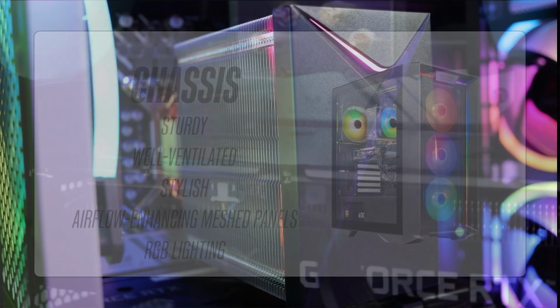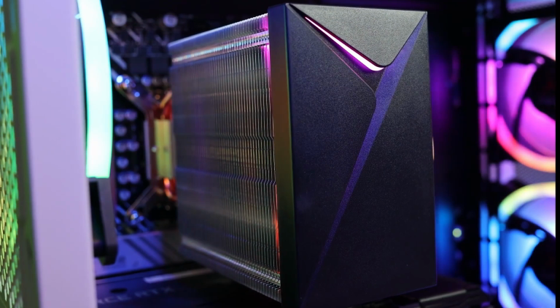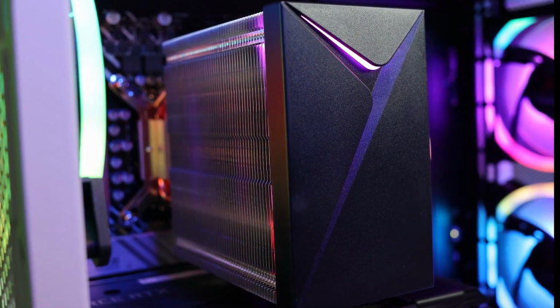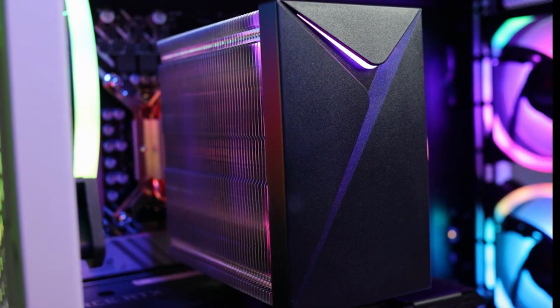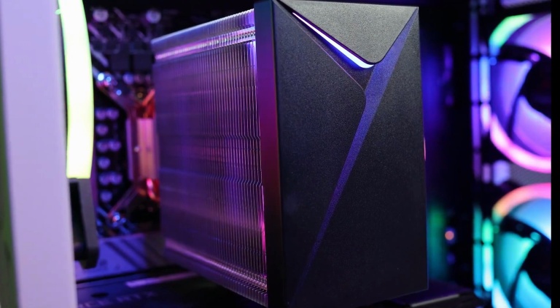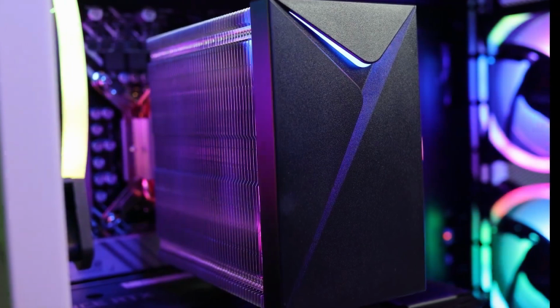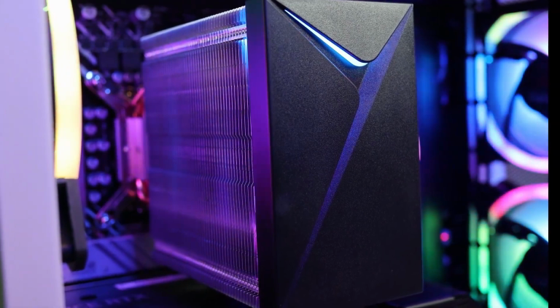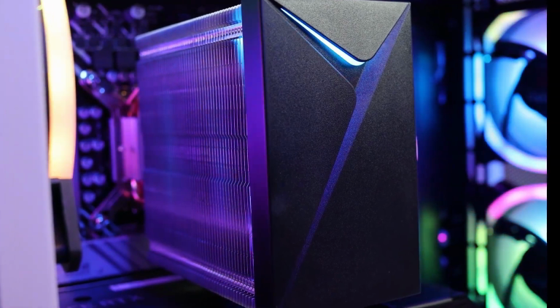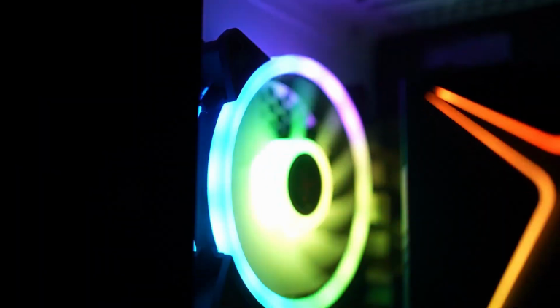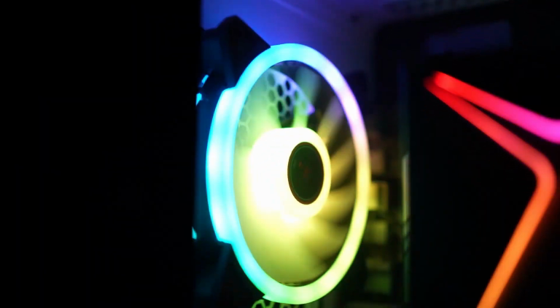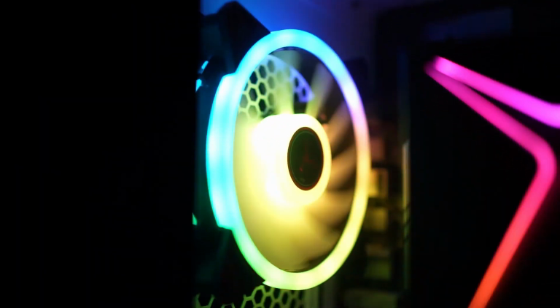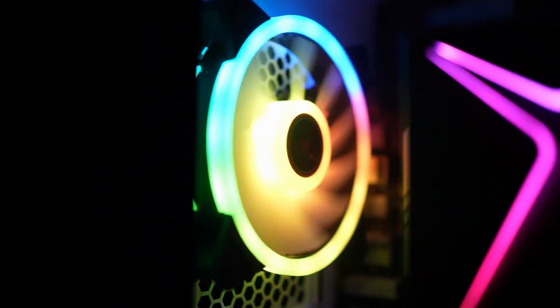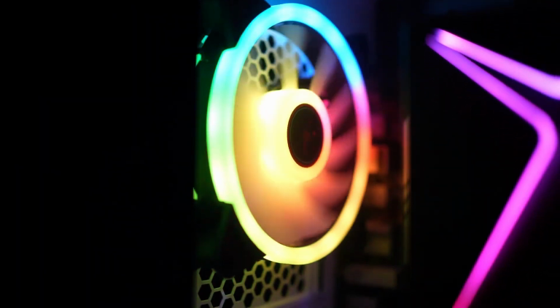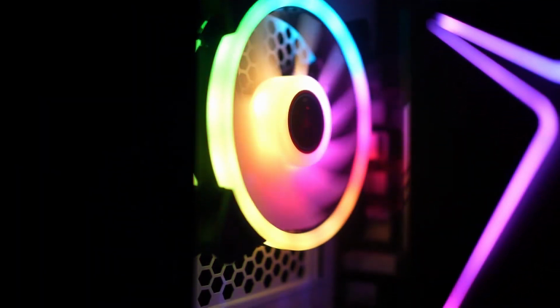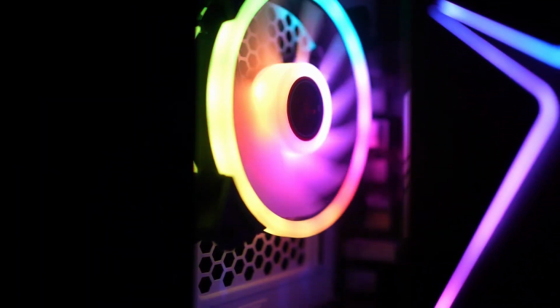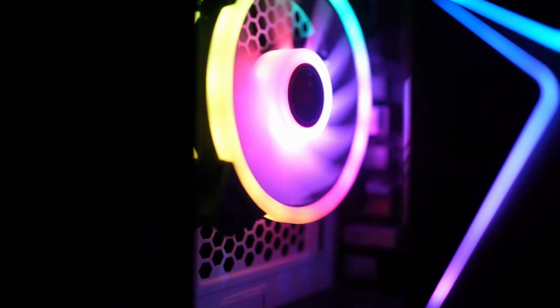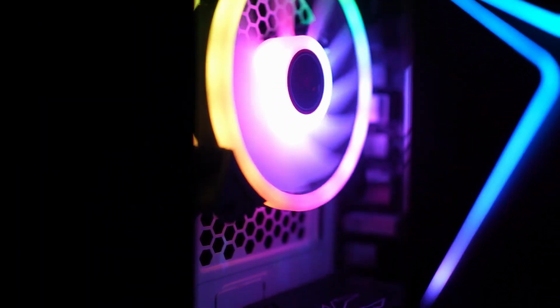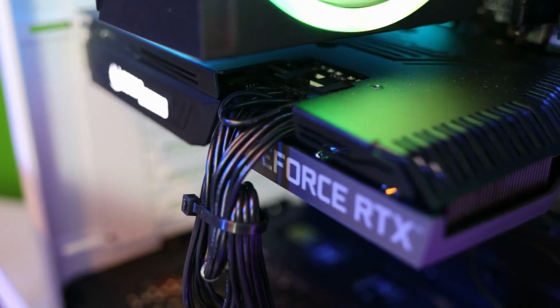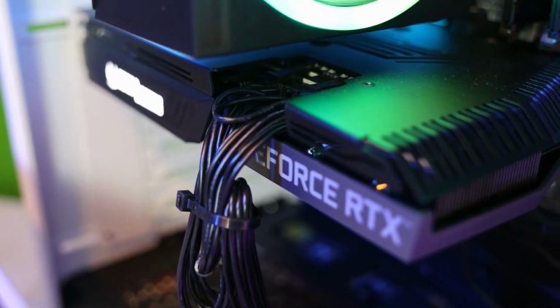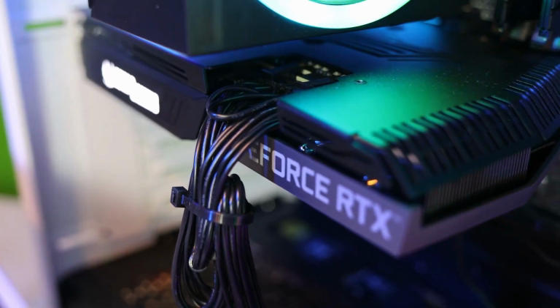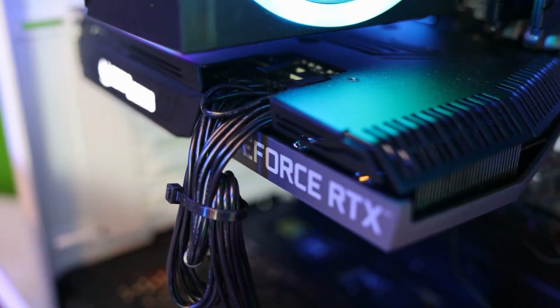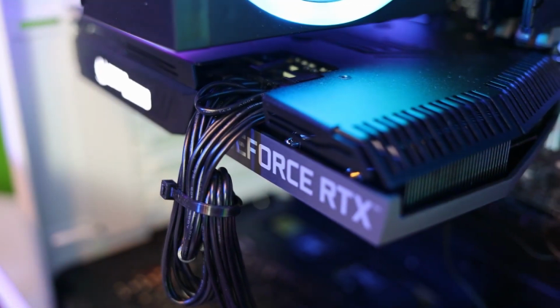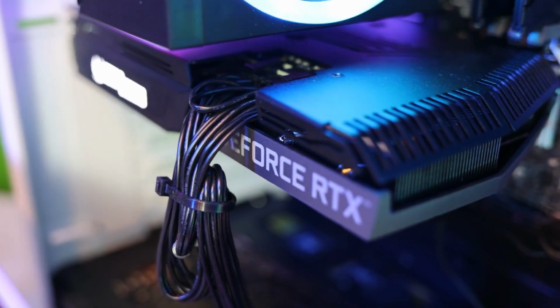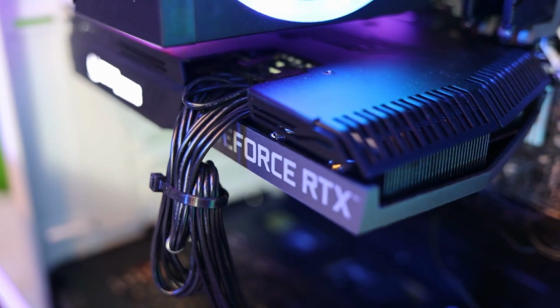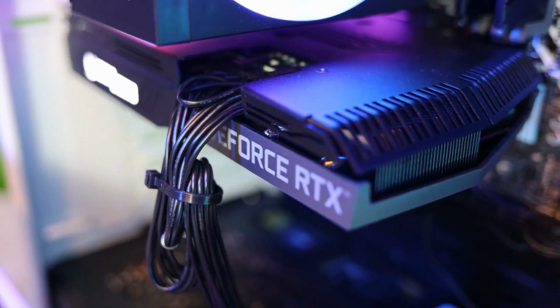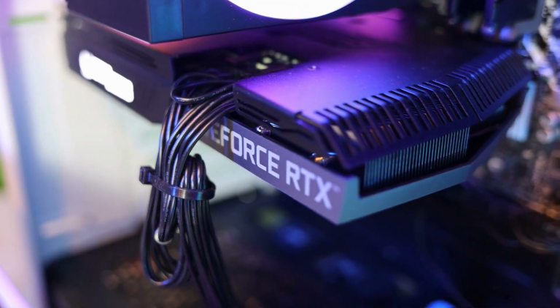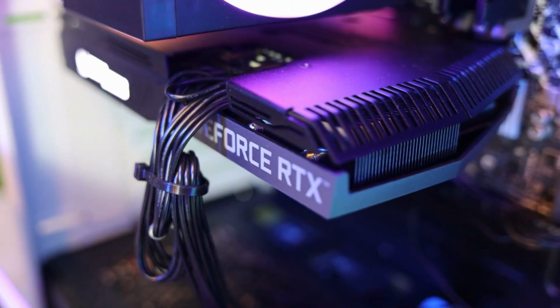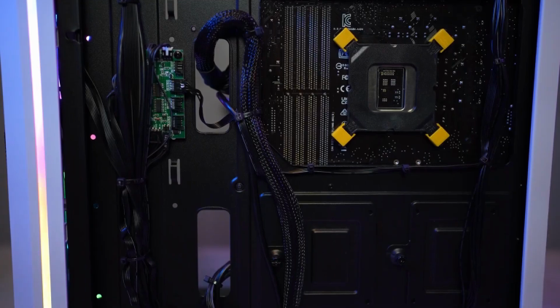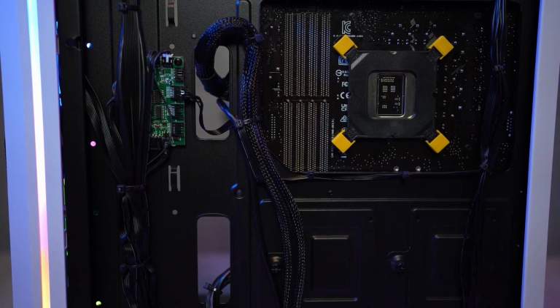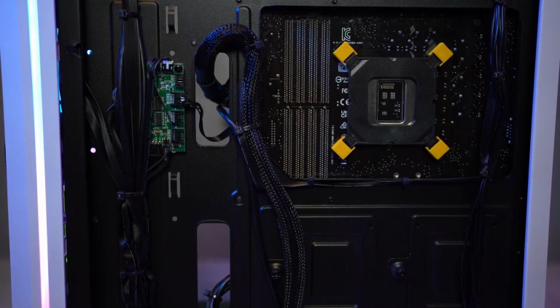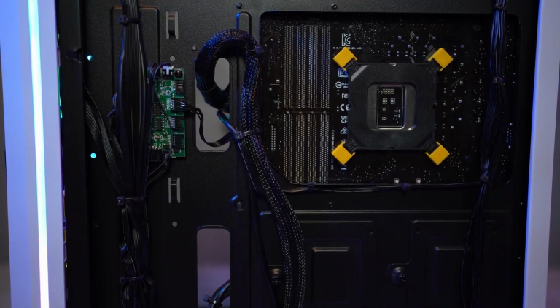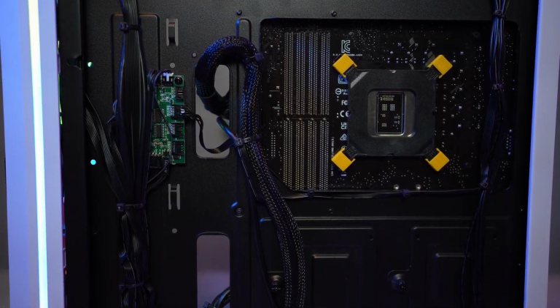Plus, Skytech PCs are assembled by experts, so you can expect the Nebula to come well-assembled, with clean cable management and secure packaging, and you should have no issues right out of the box.